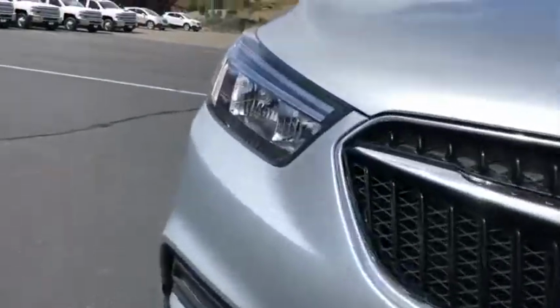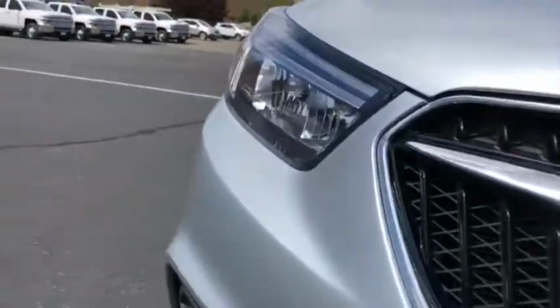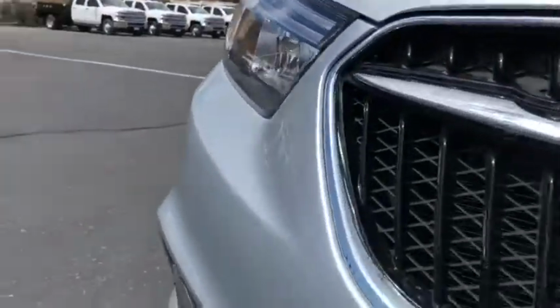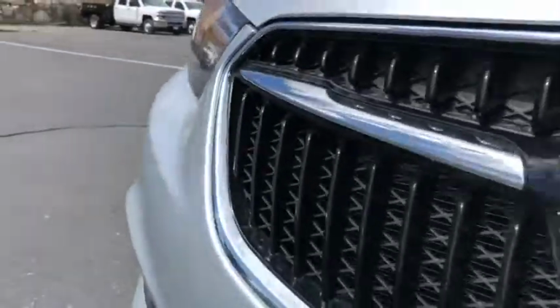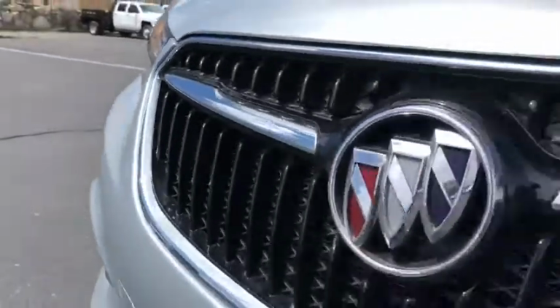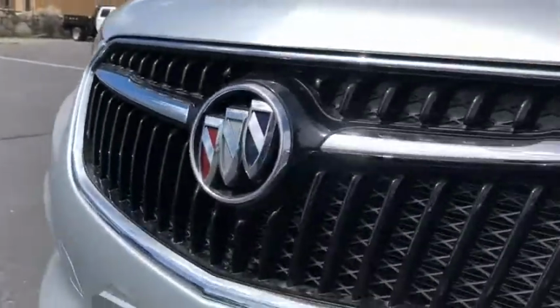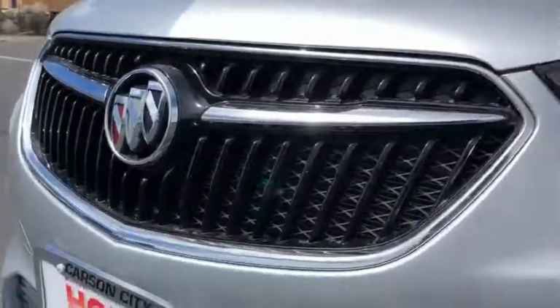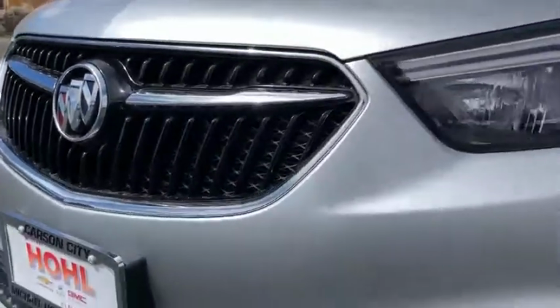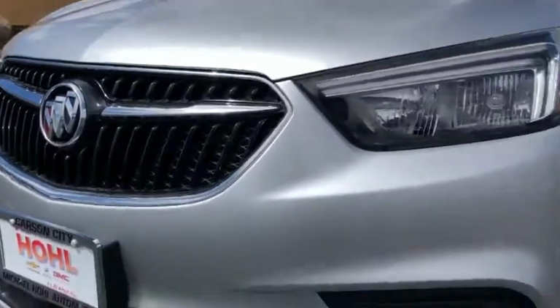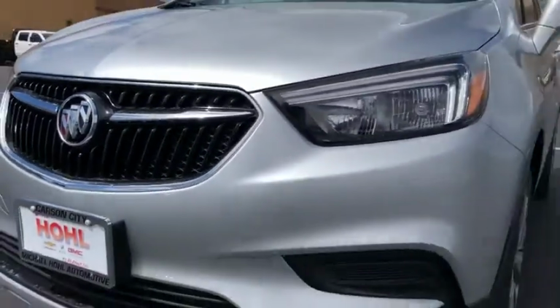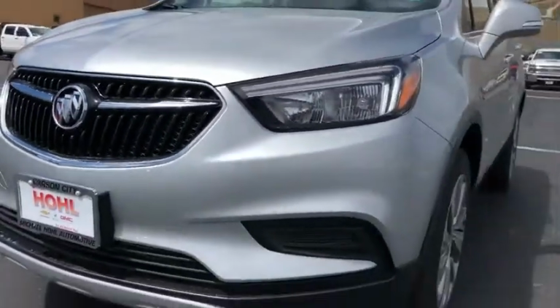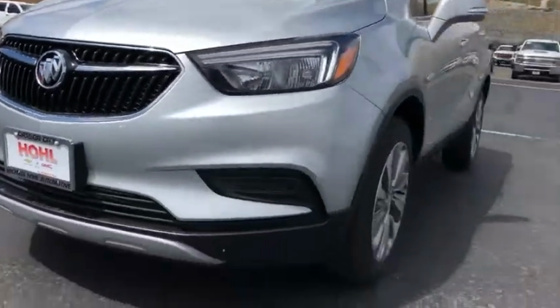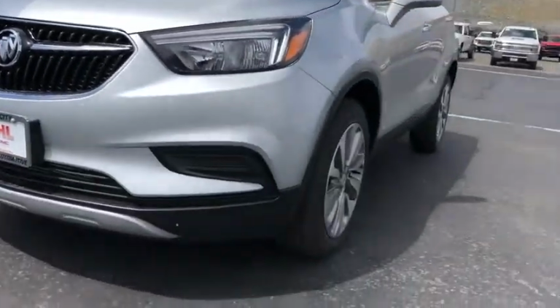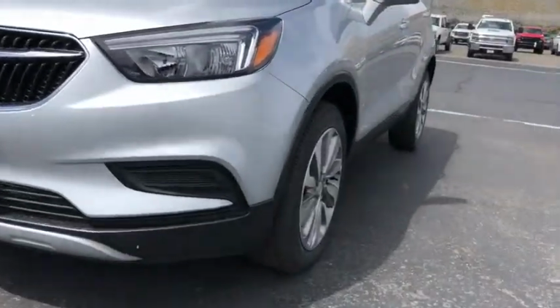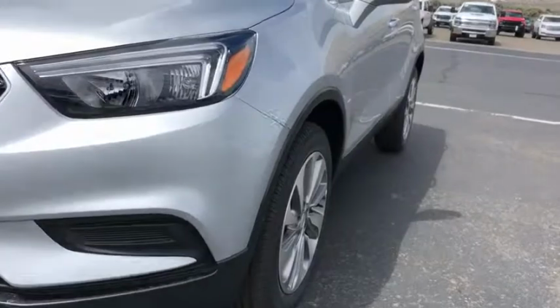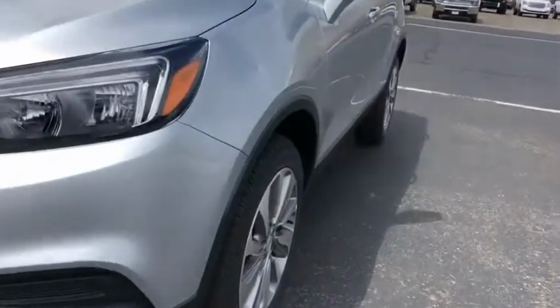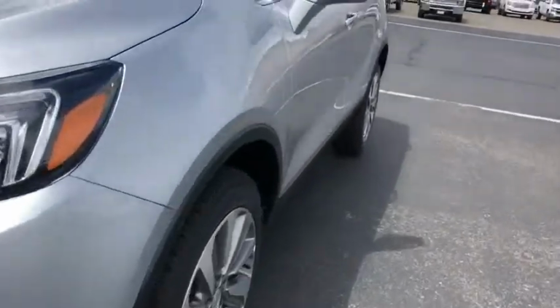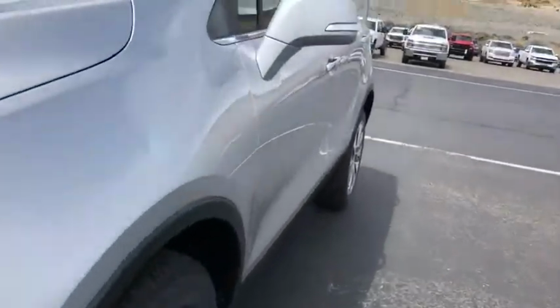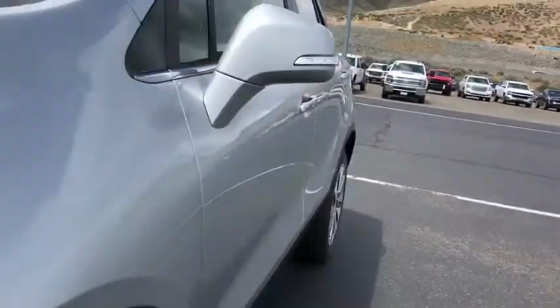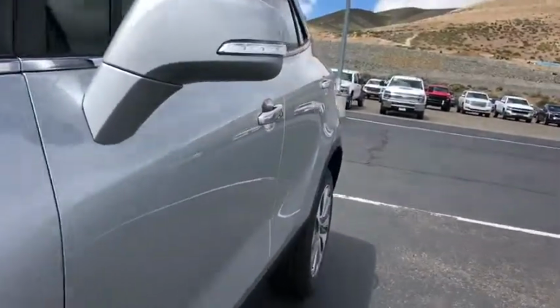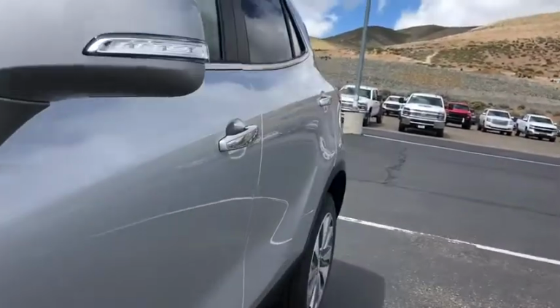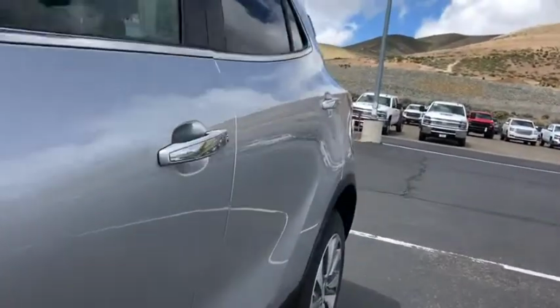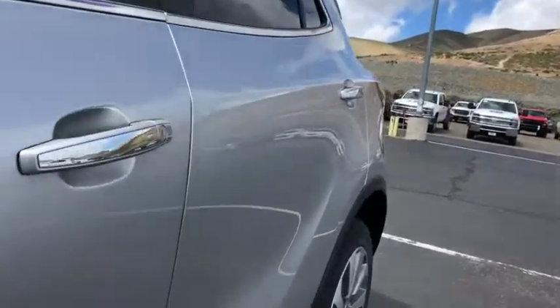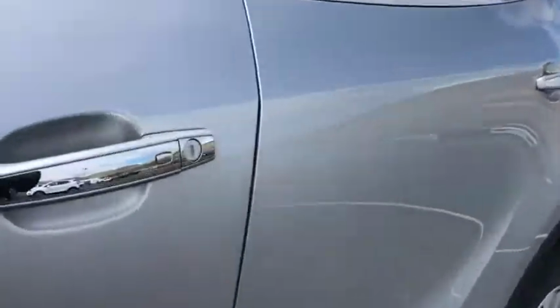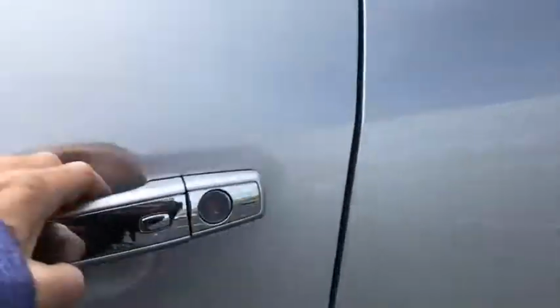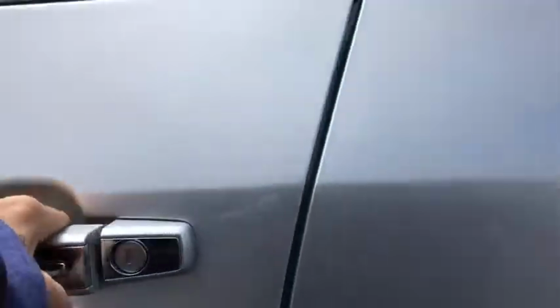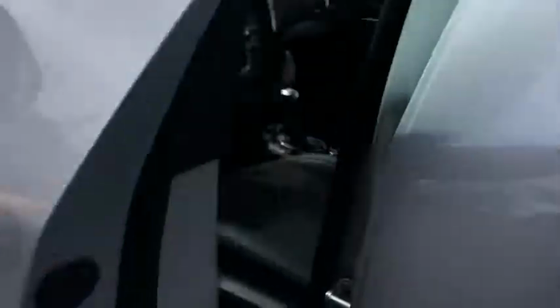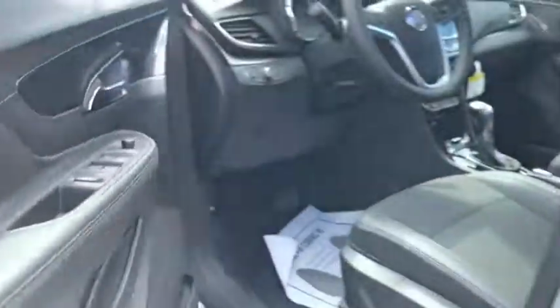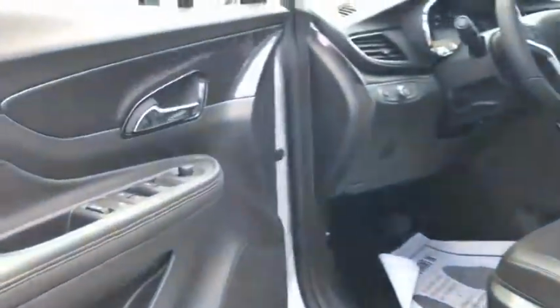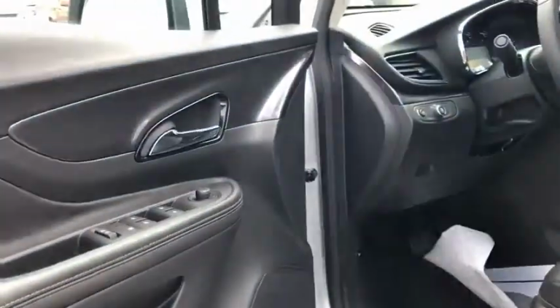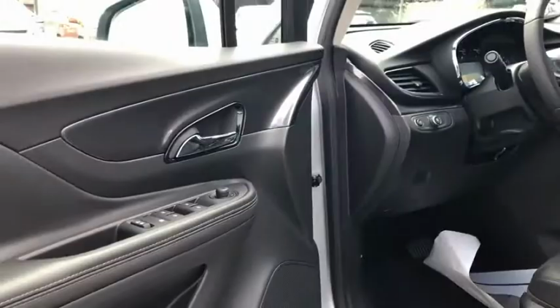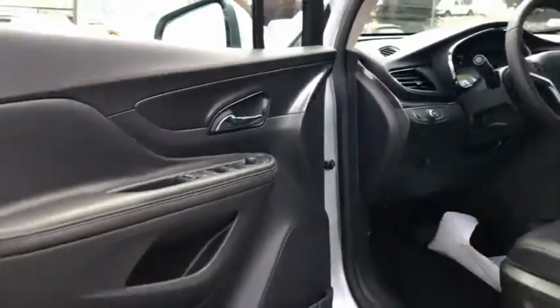Traction control, dual airbags, power steering, alloy wheels, four-wheel disc brakes, electronic stability control, power windows, compass, rear window defroster.